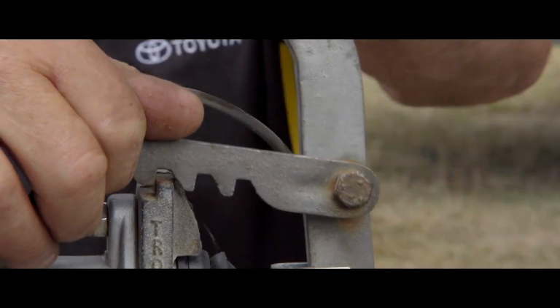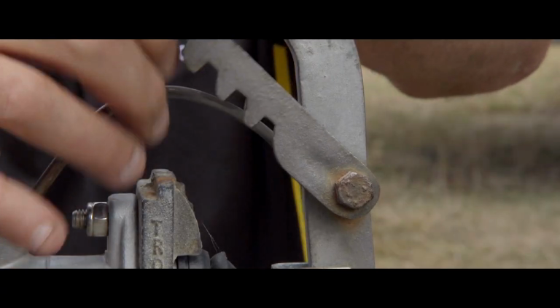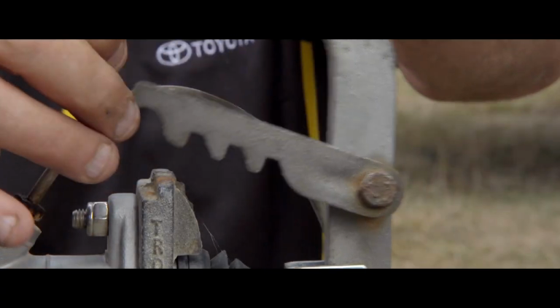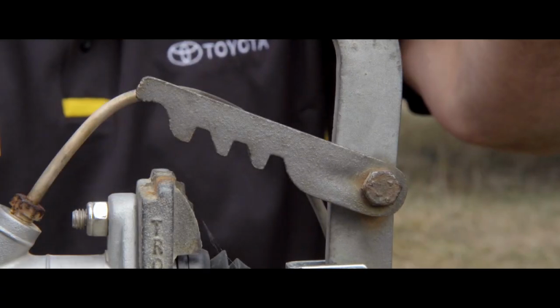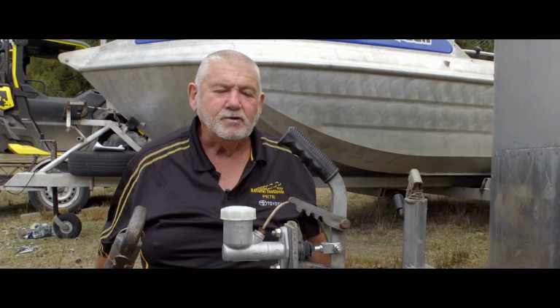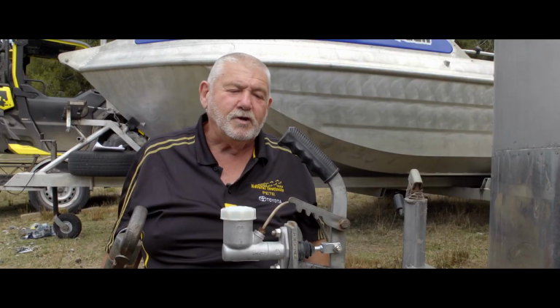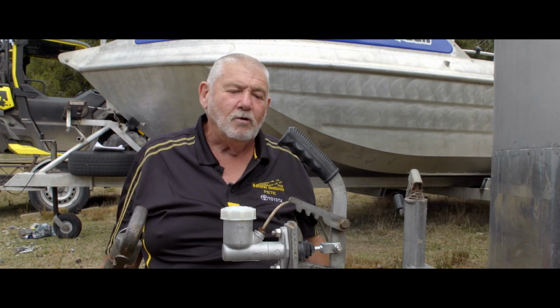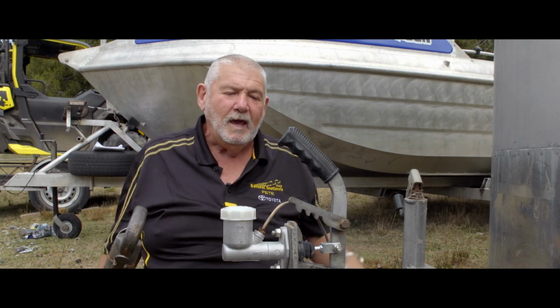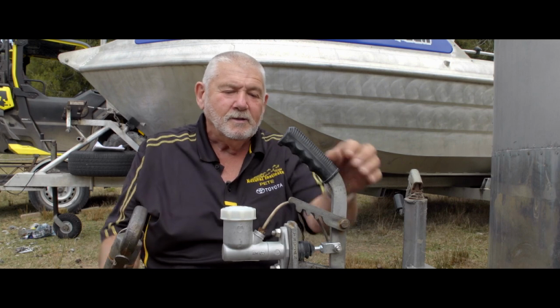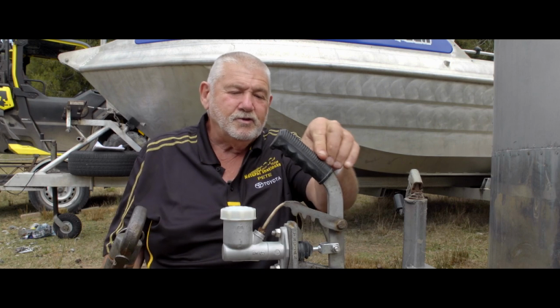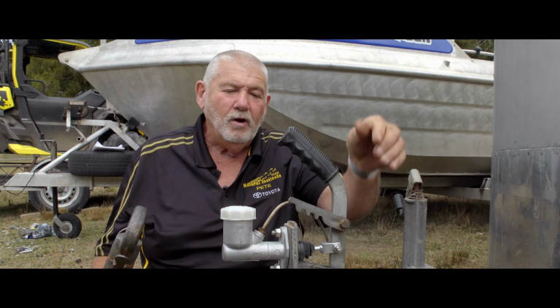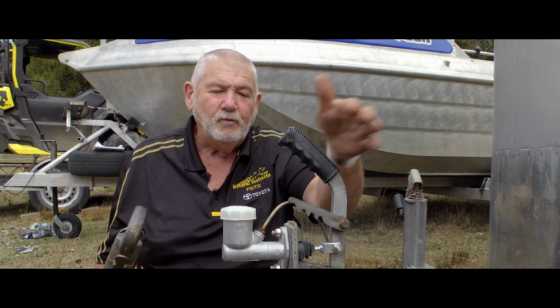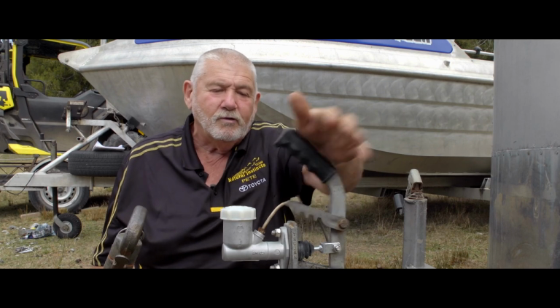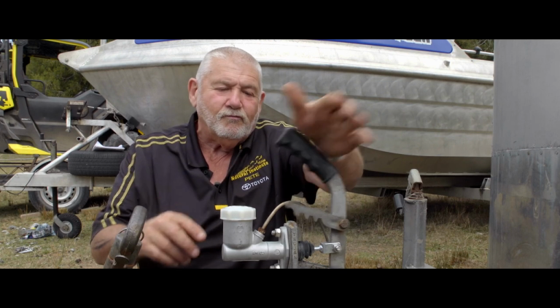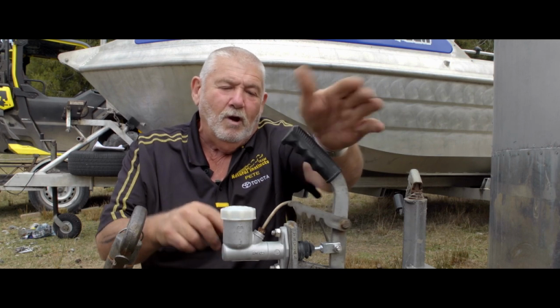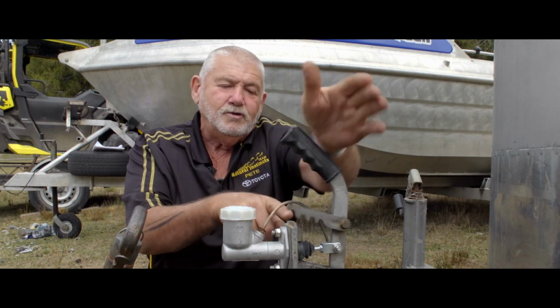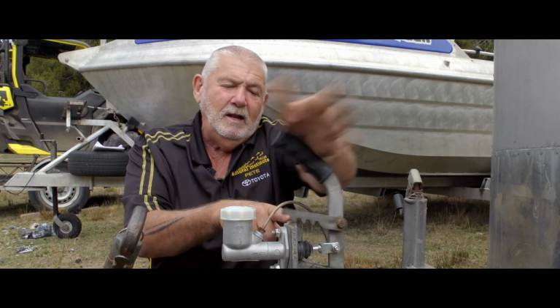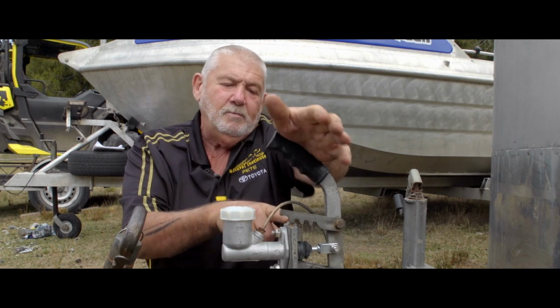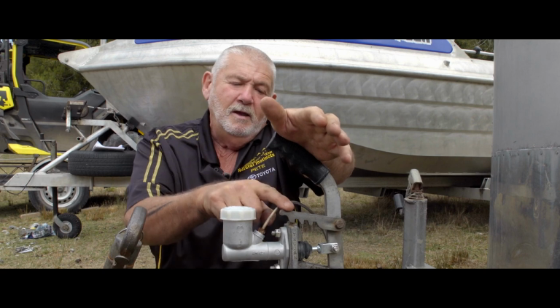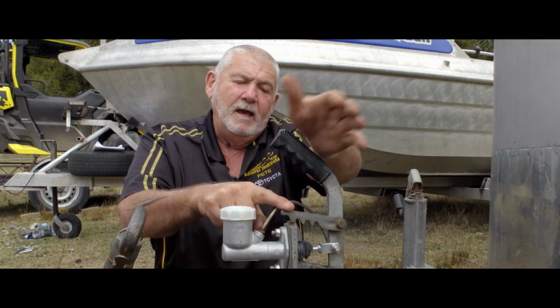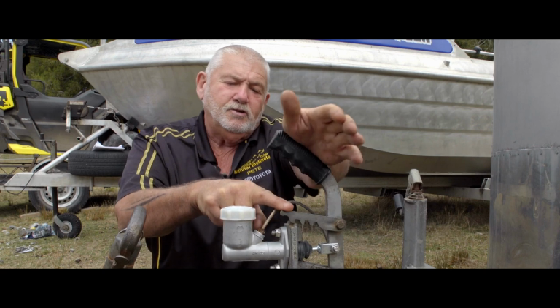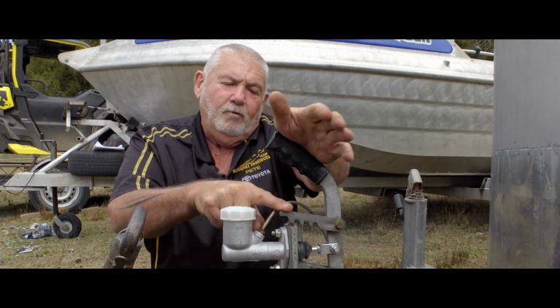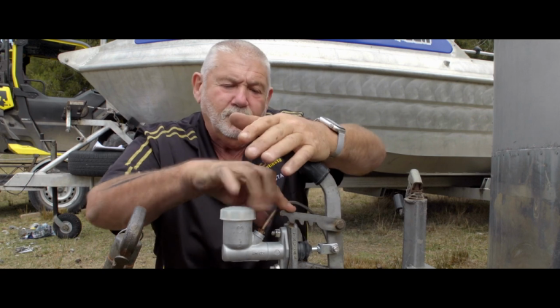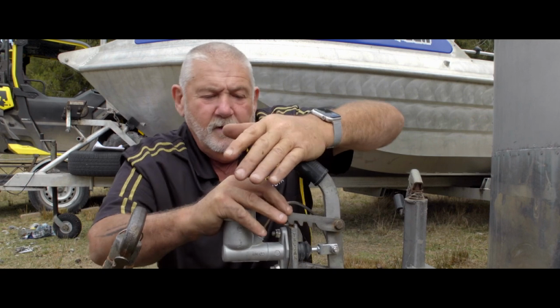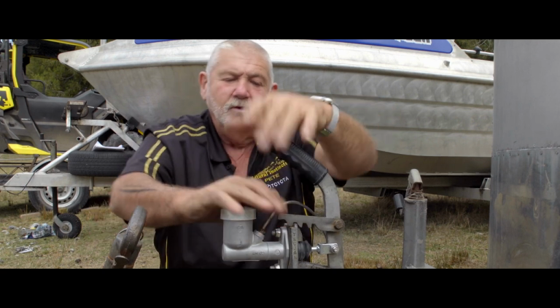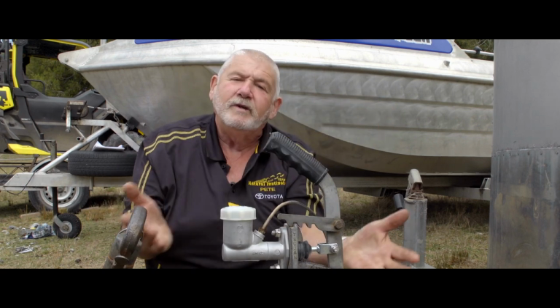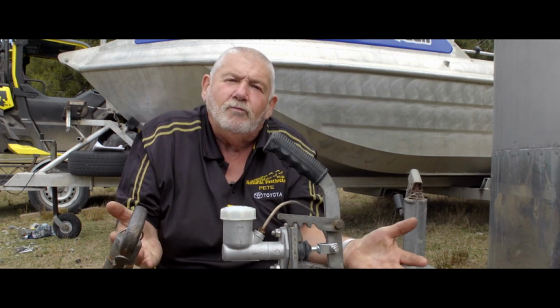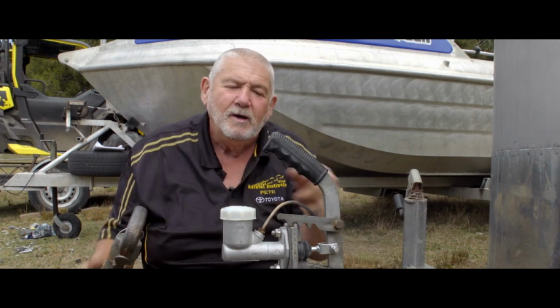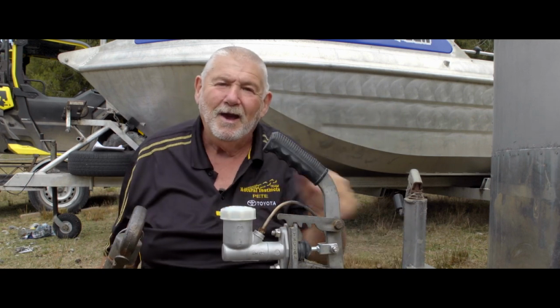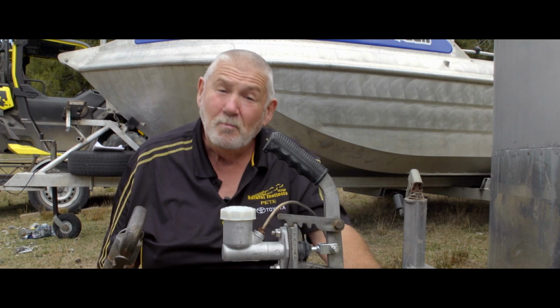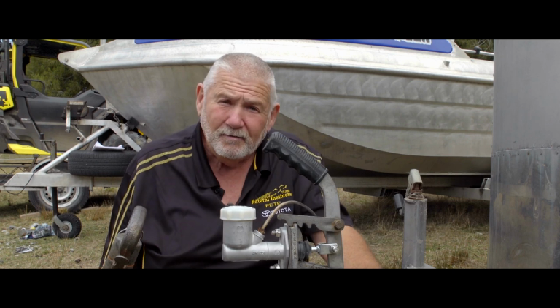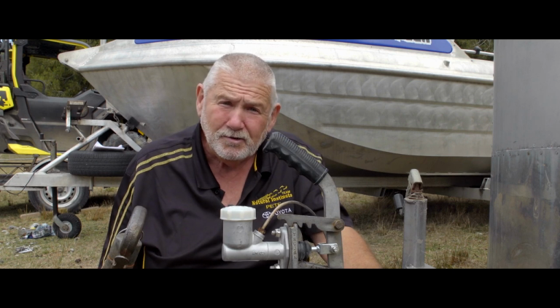Now, if we click that off and just leave it sitting there like that, the brakes can work, but if we drive across the gravel road, see how that lever's coming down — that can actually apply itself while you're driving down the road.